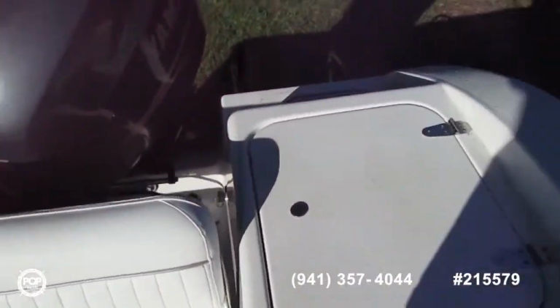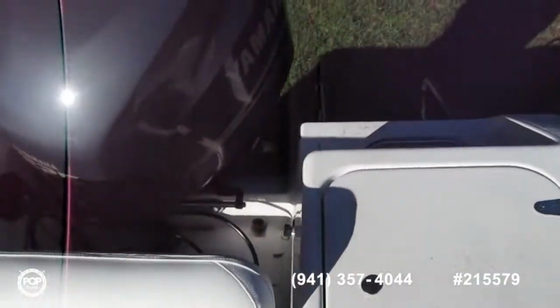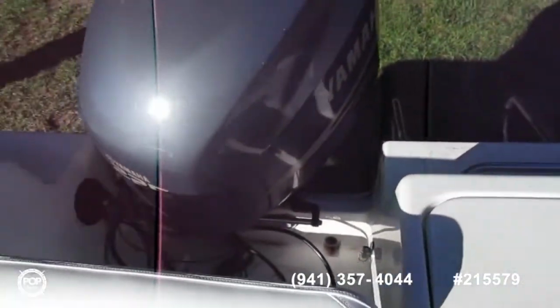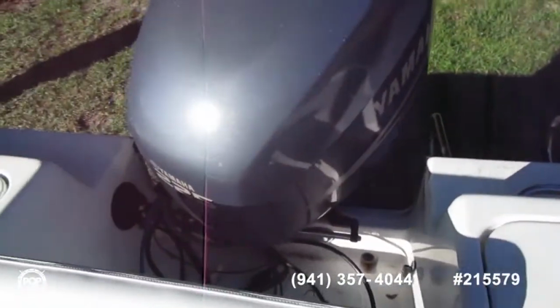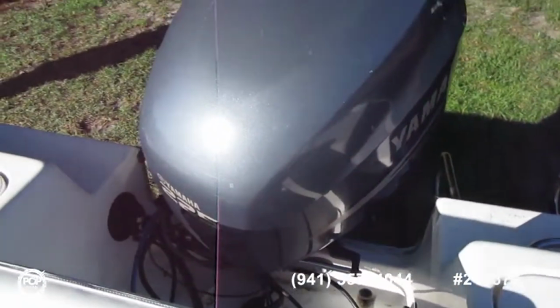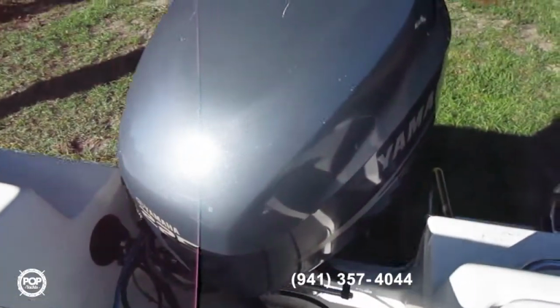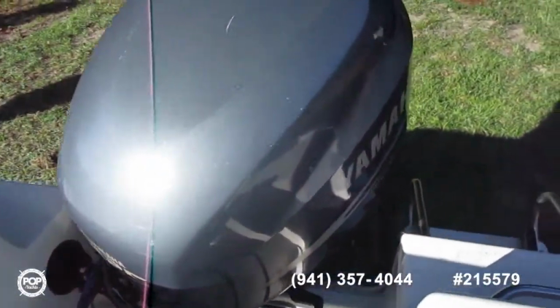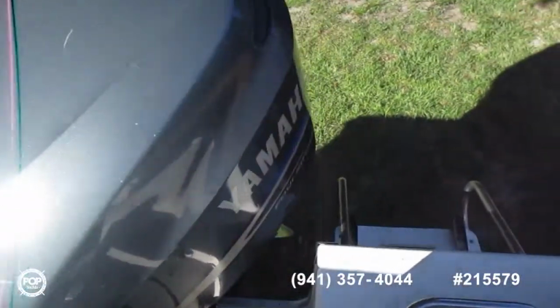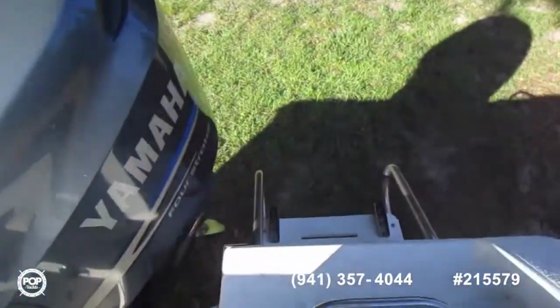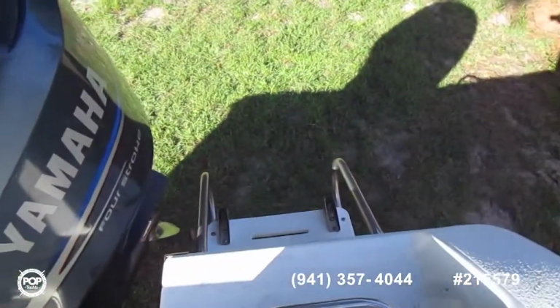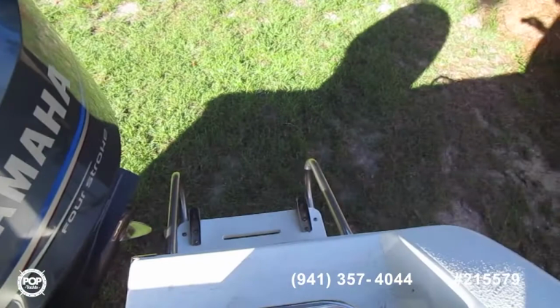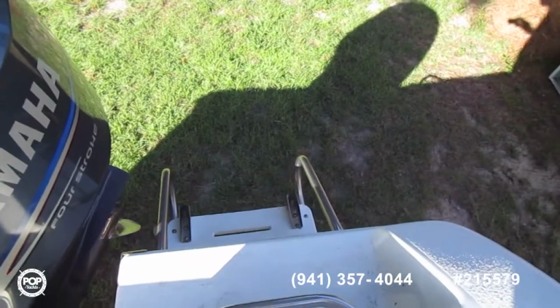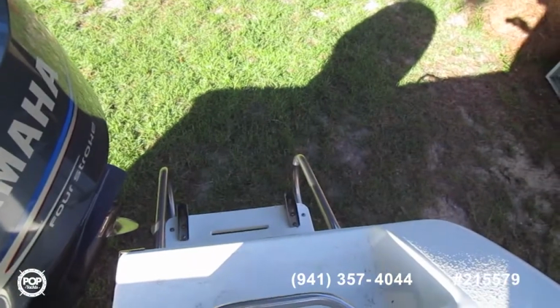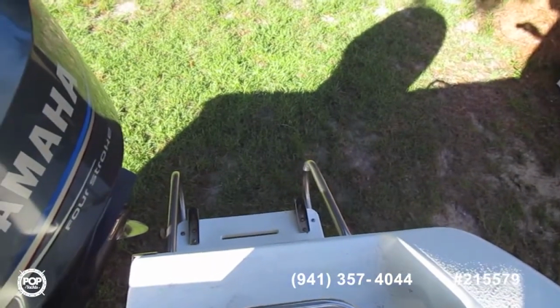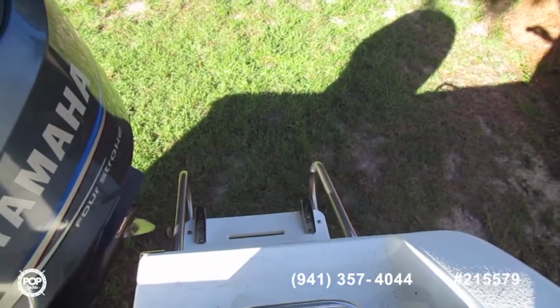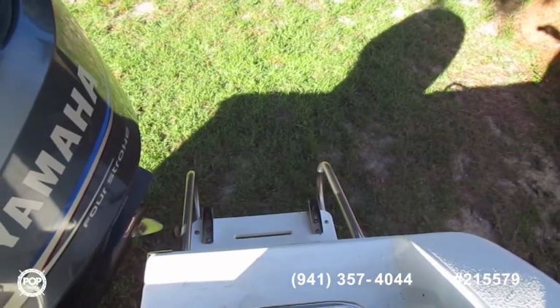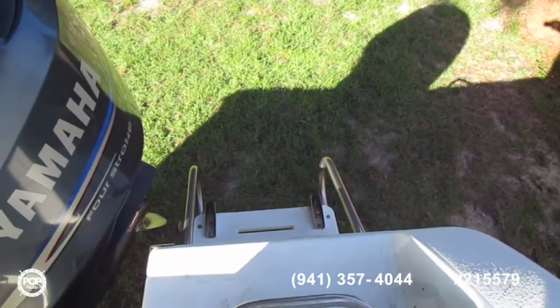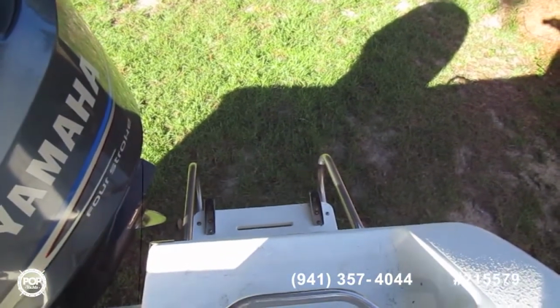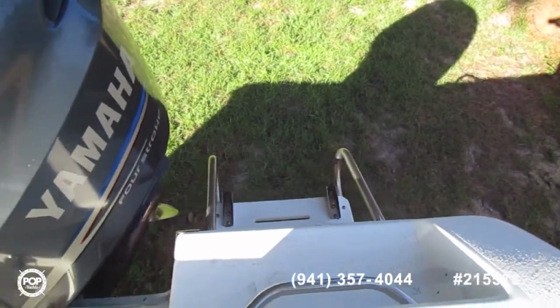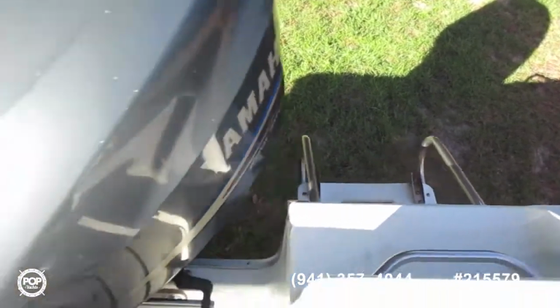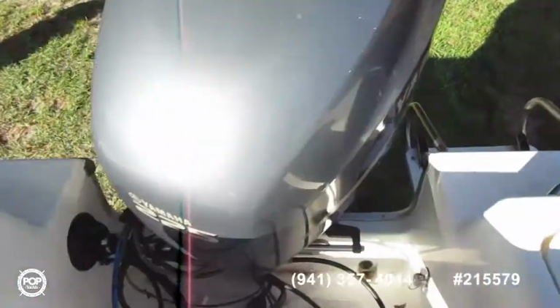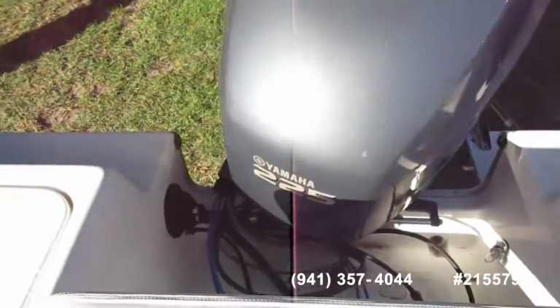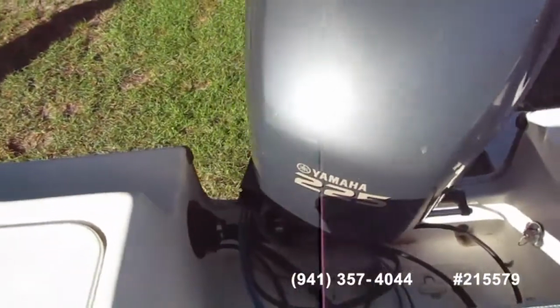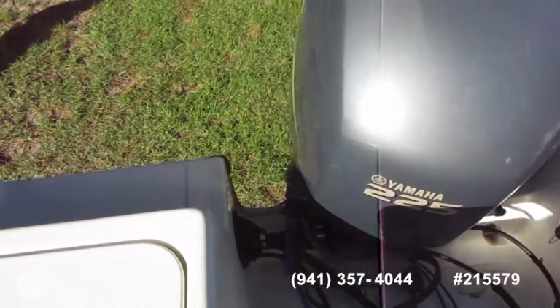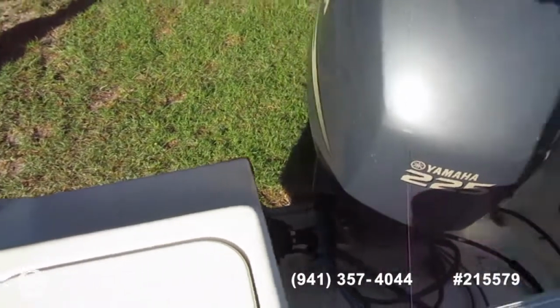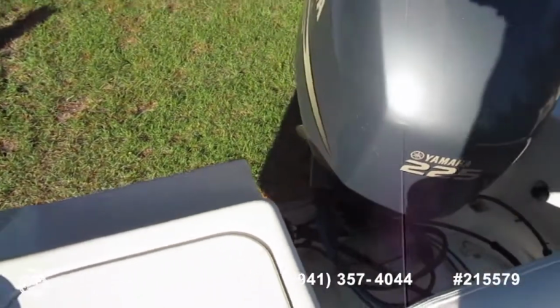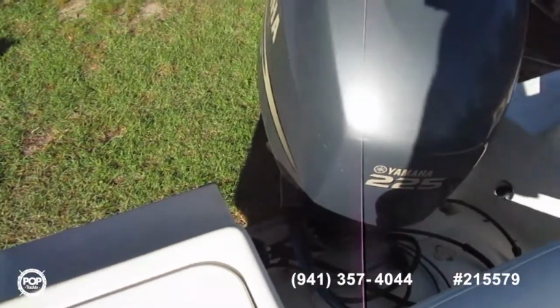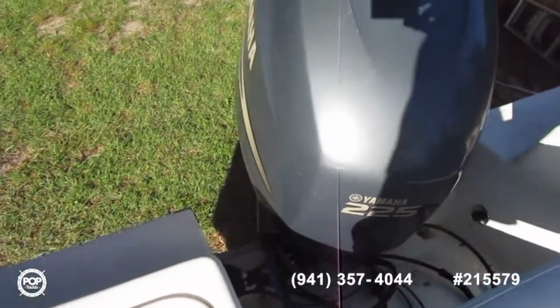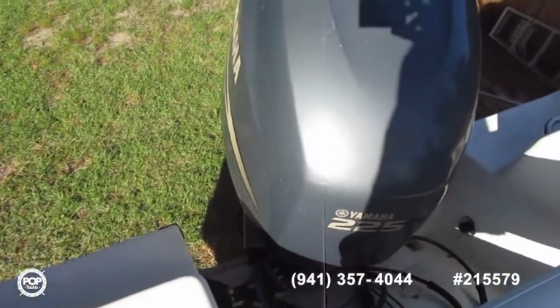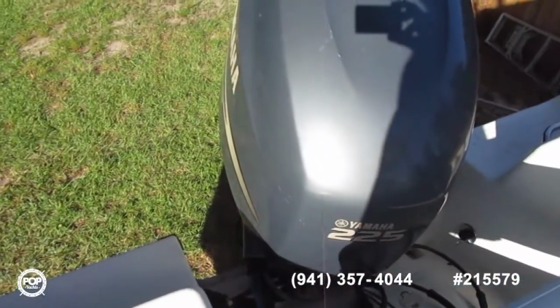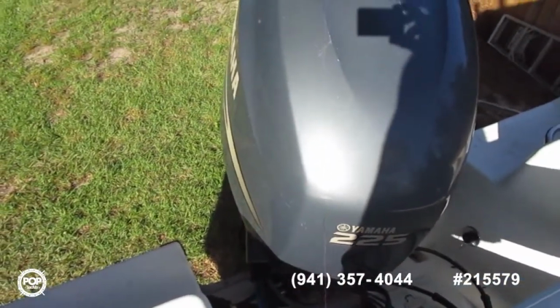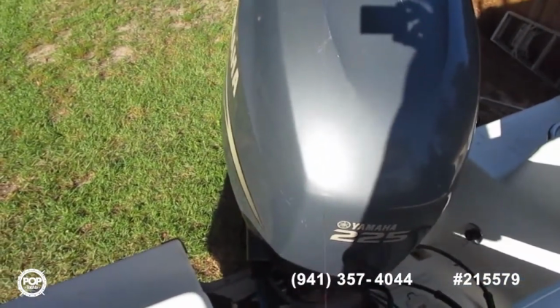Power is a Yamaha 225. There's no hour meters. Estimated 200 hours.